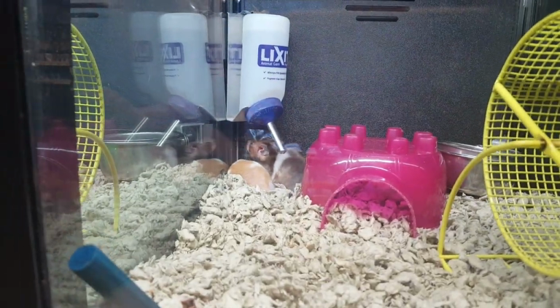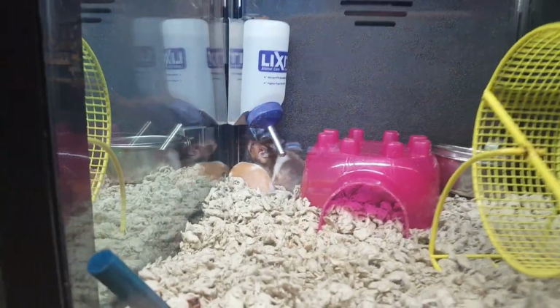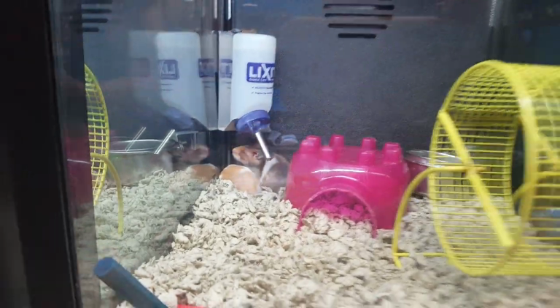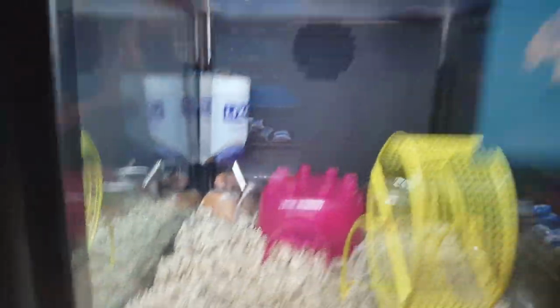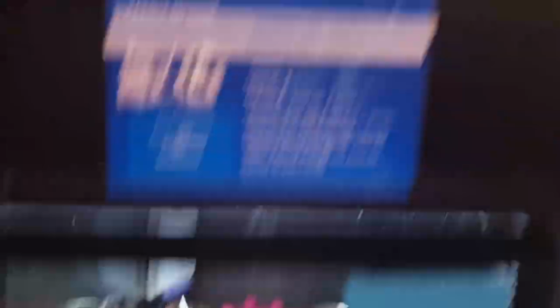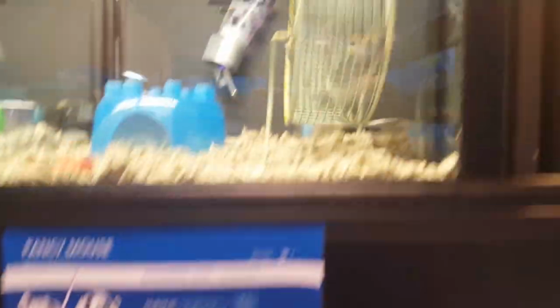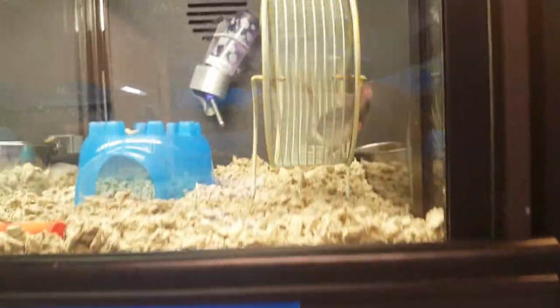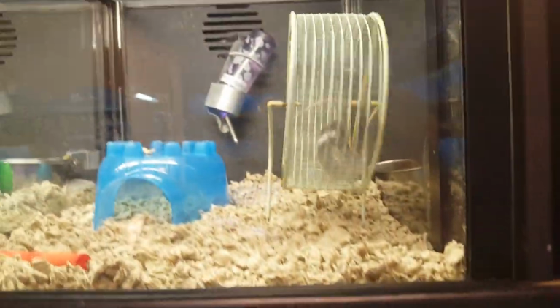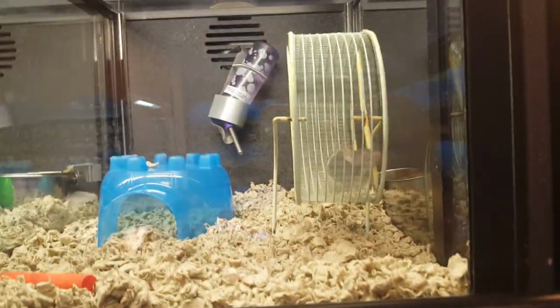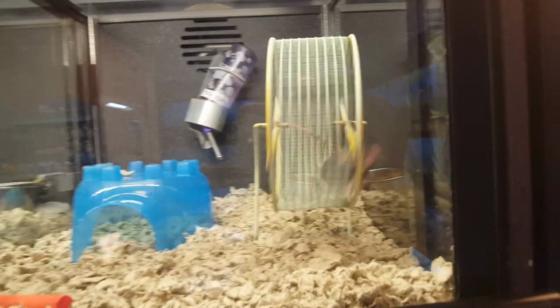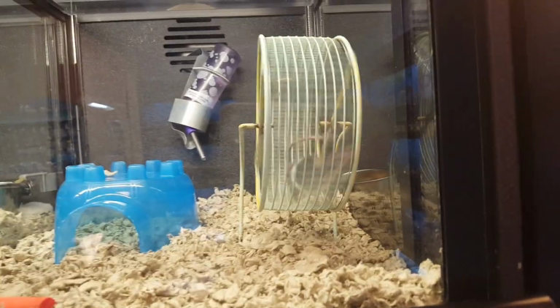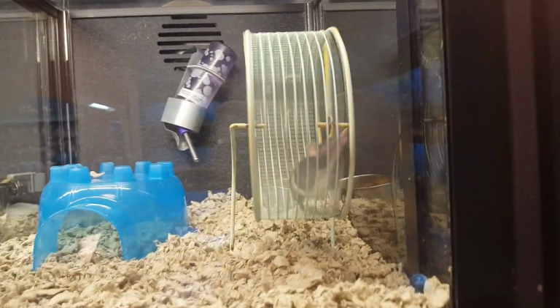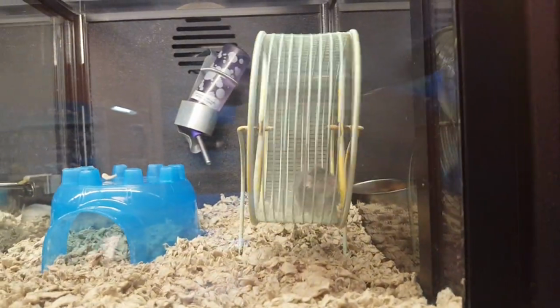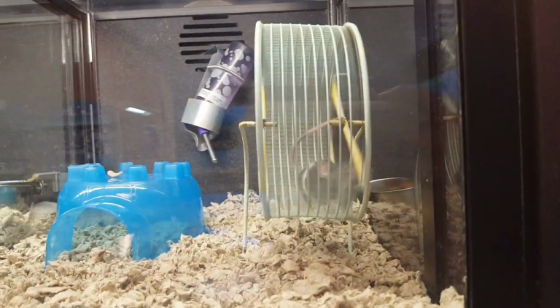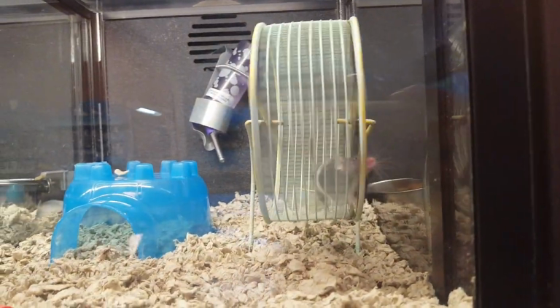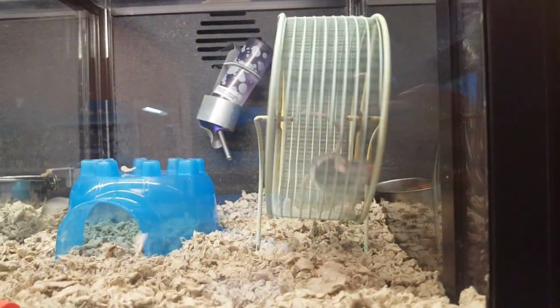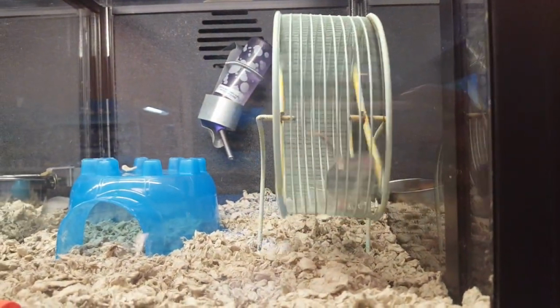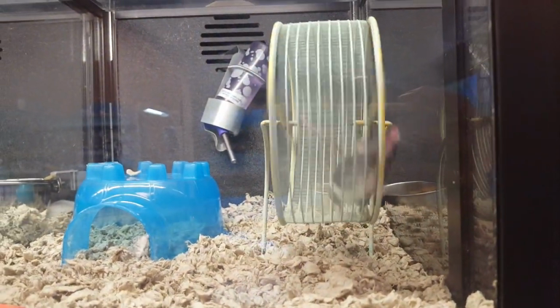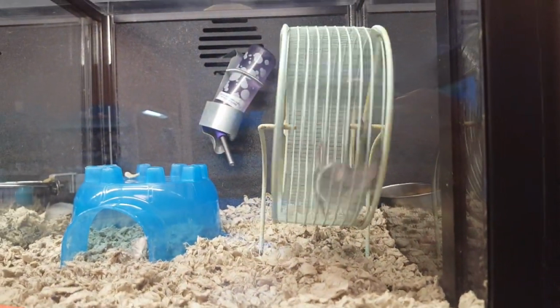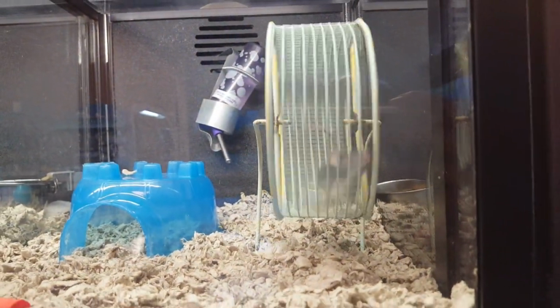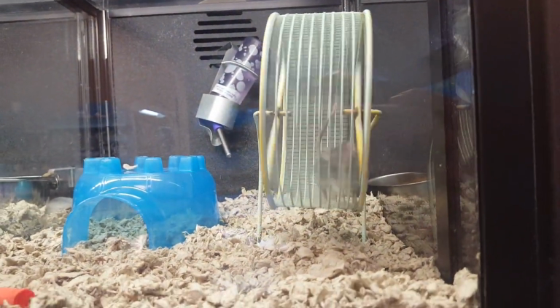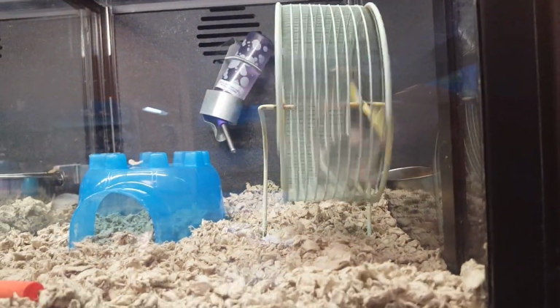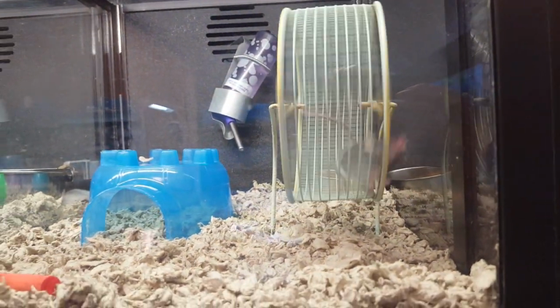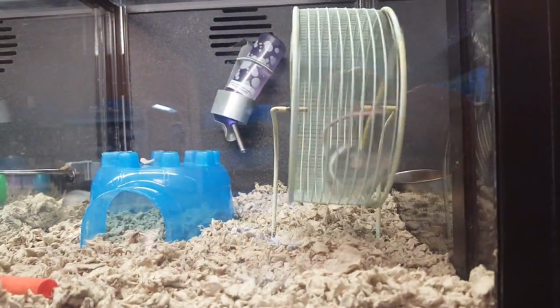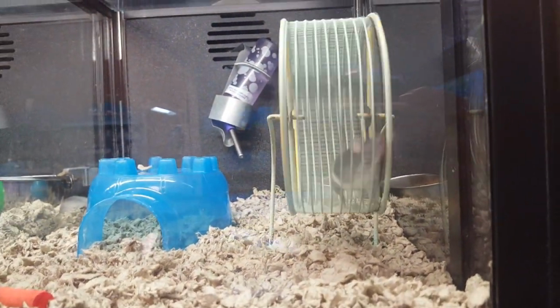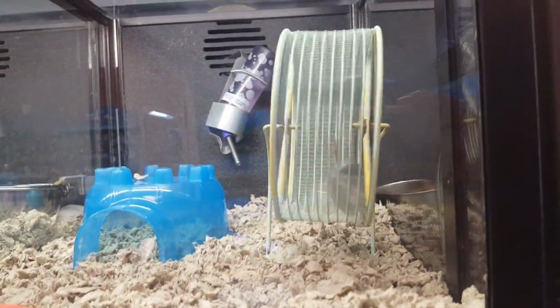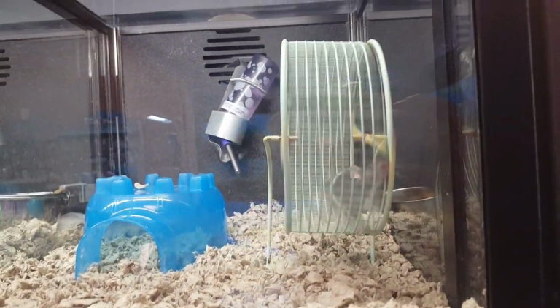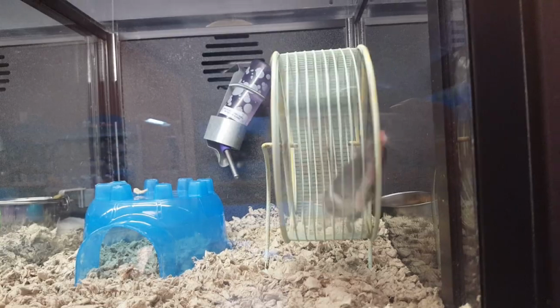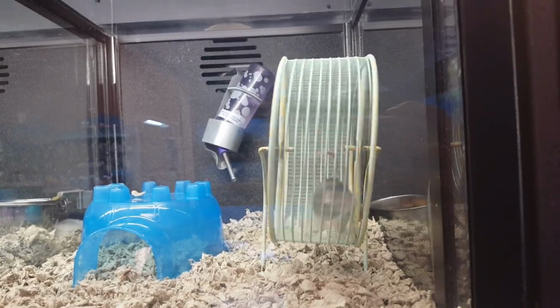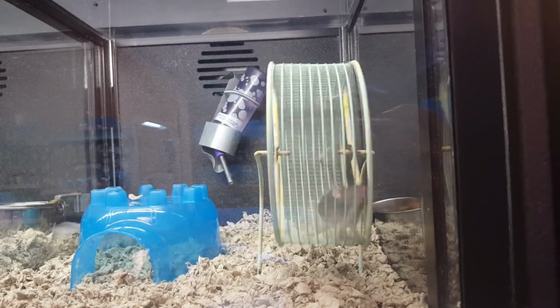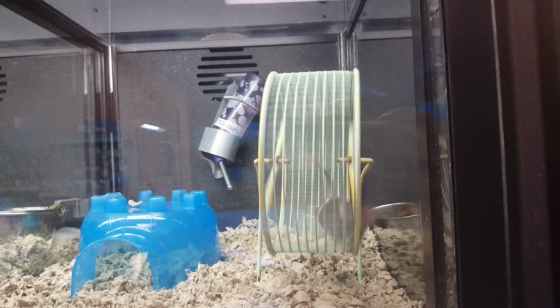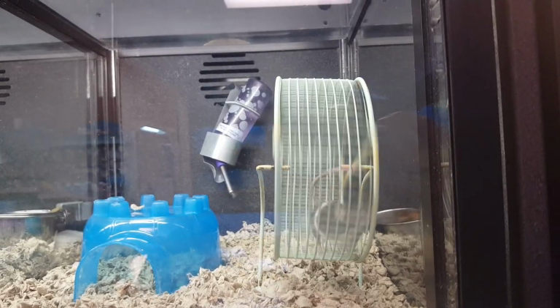Look at the hamsters - look at this one. He's exercising! Oh my gosh, that is adorable. Look at this - hi cute guys, hello.